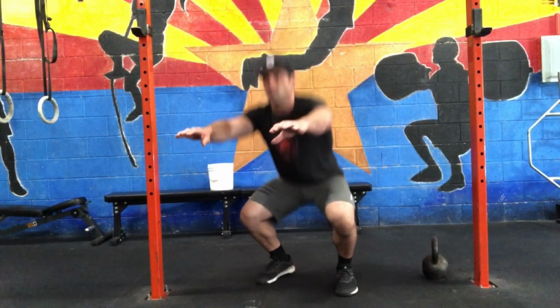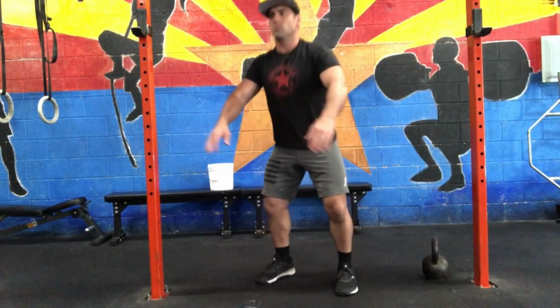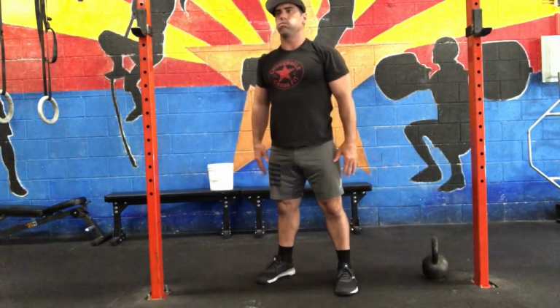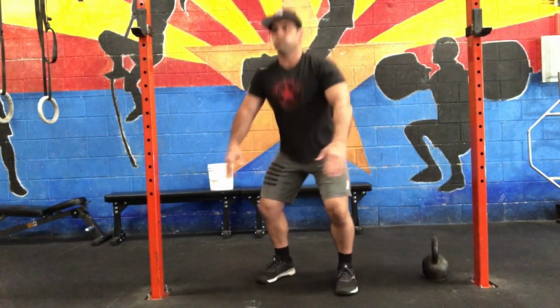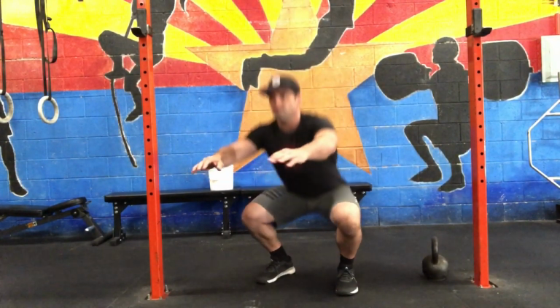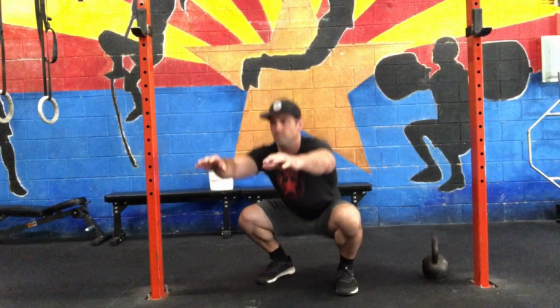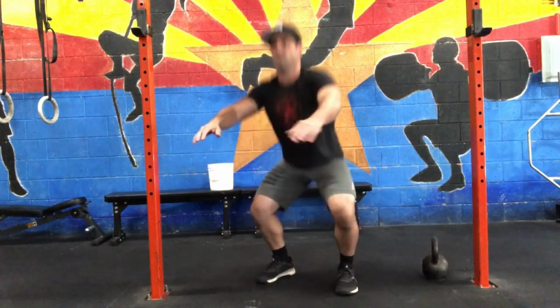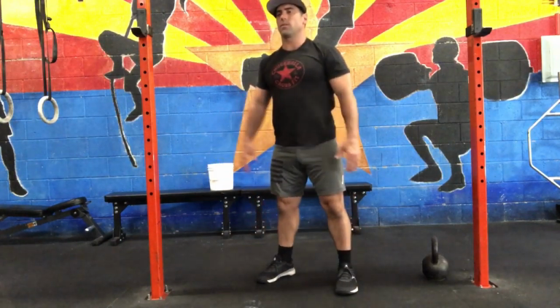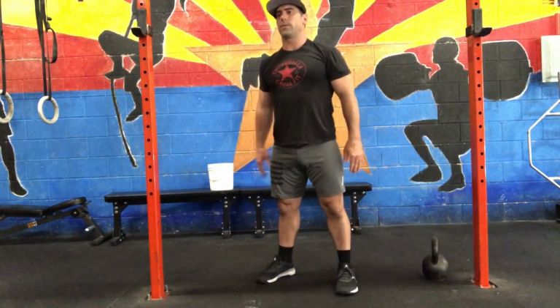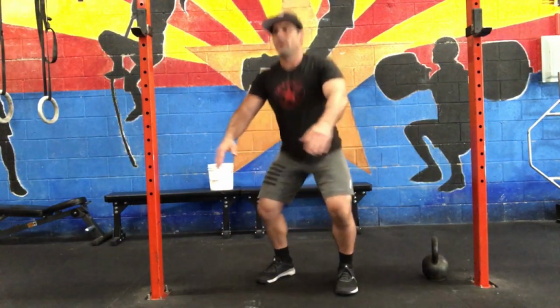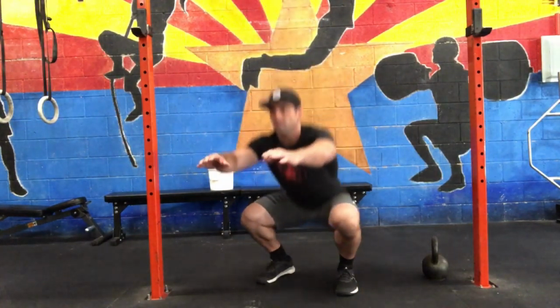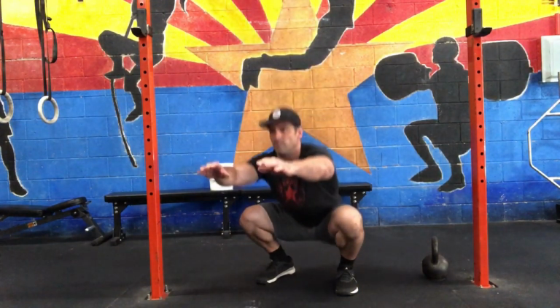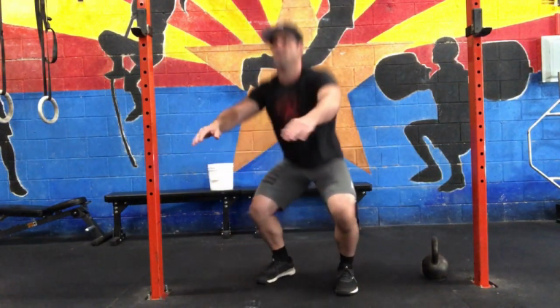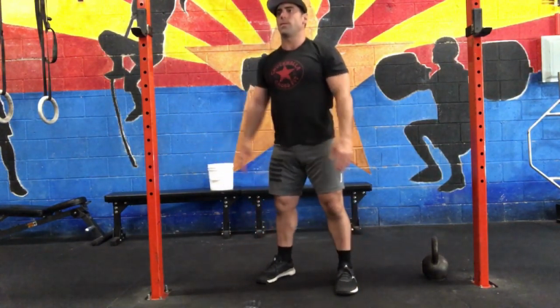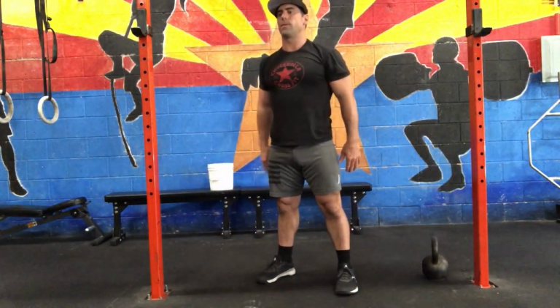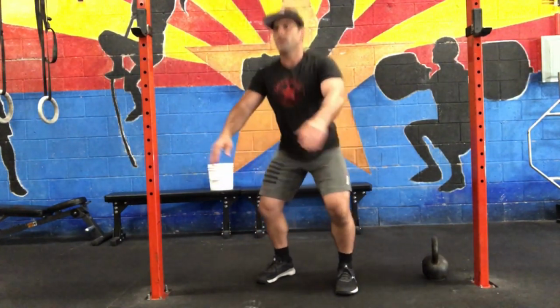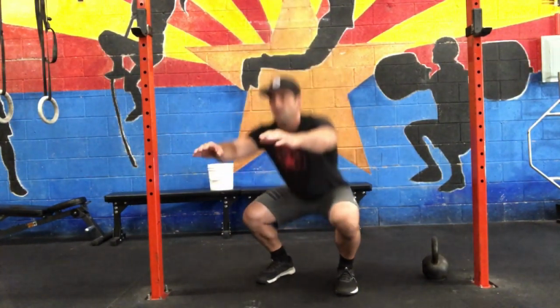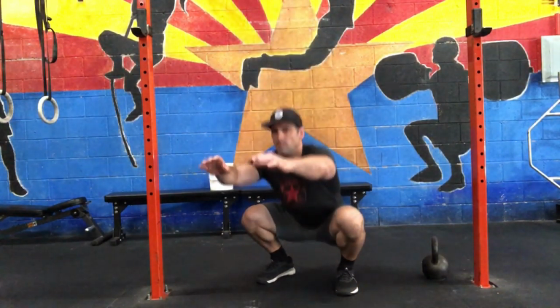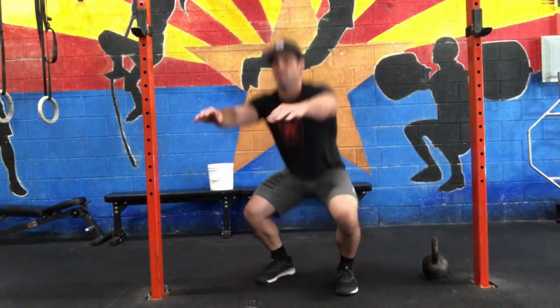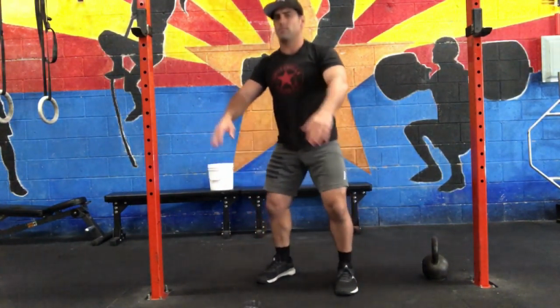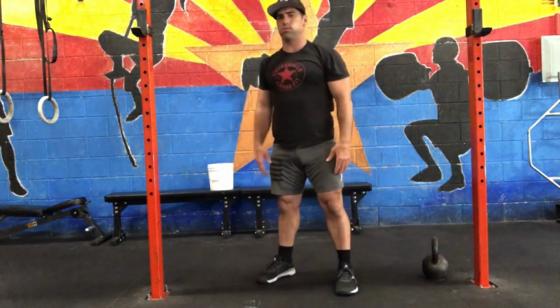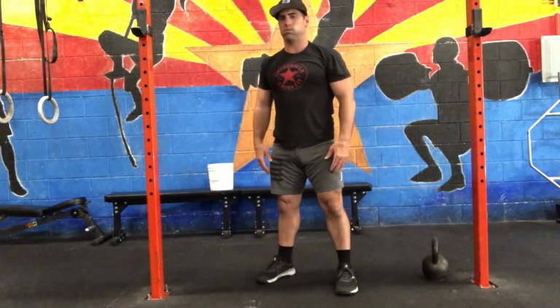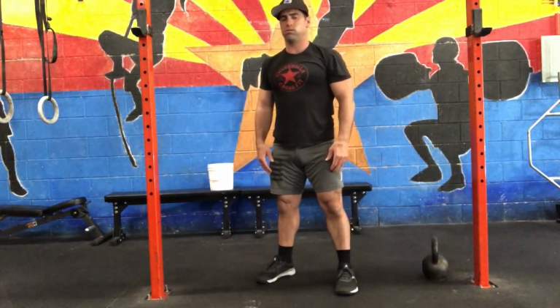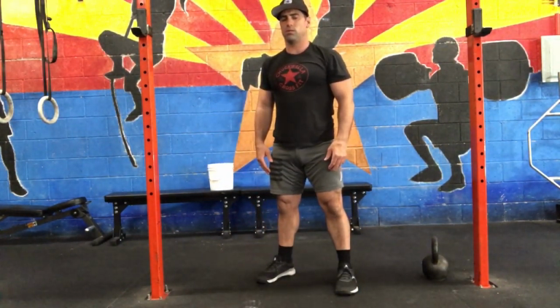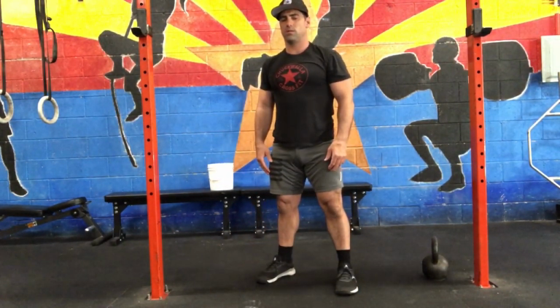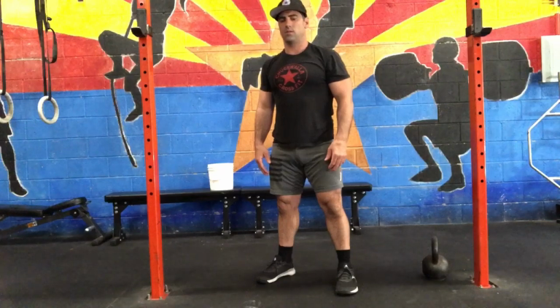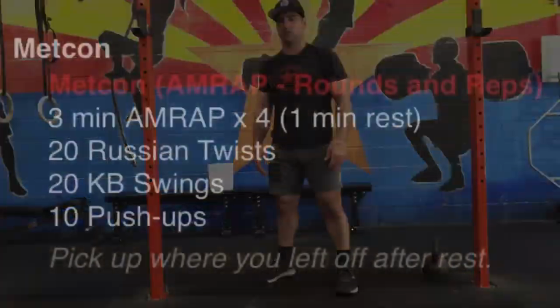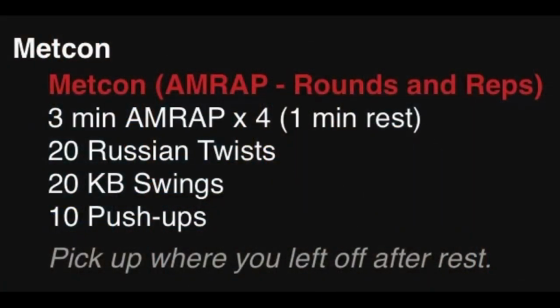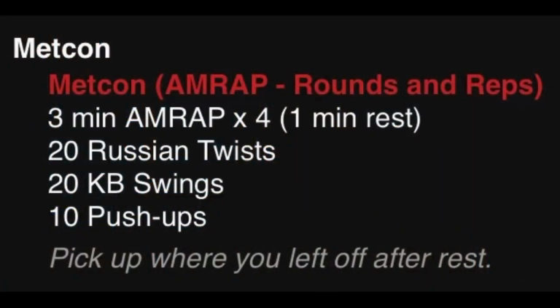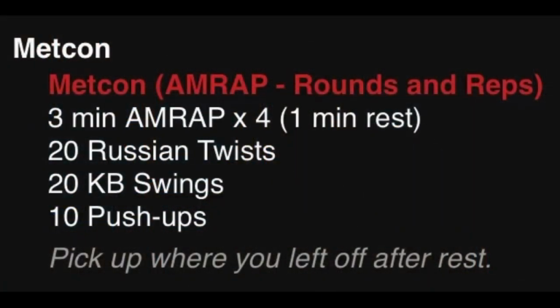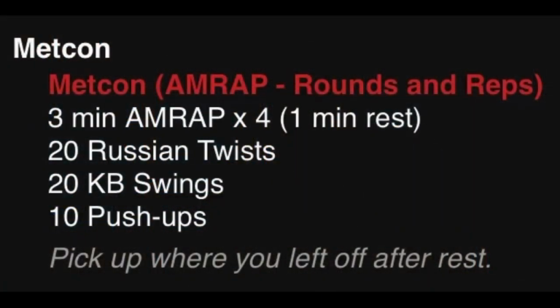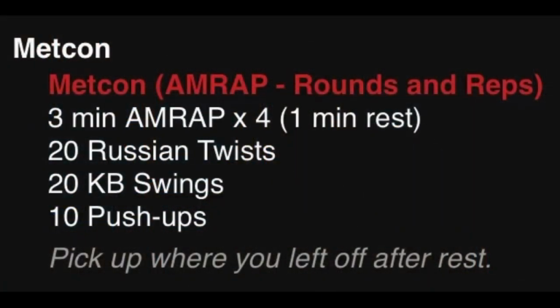On the air squat, make sure you get the hip crease below the top of the knees. Drive those knees out towards your toes and stand all the way up with hips extended at the top.